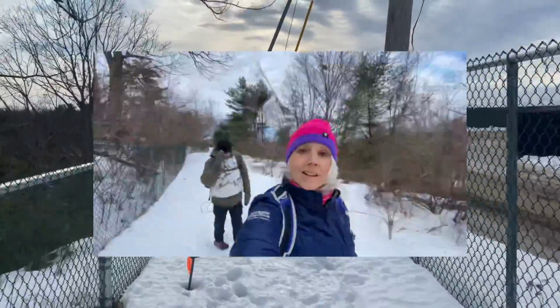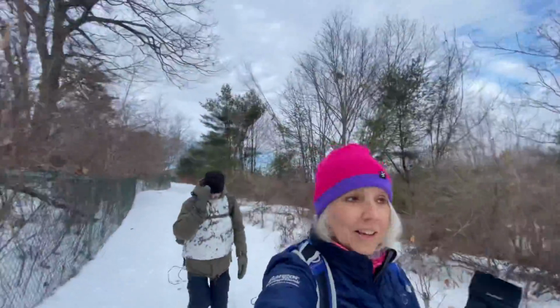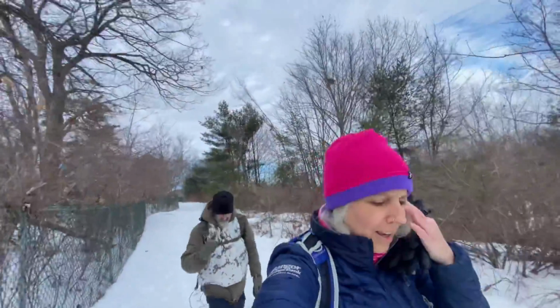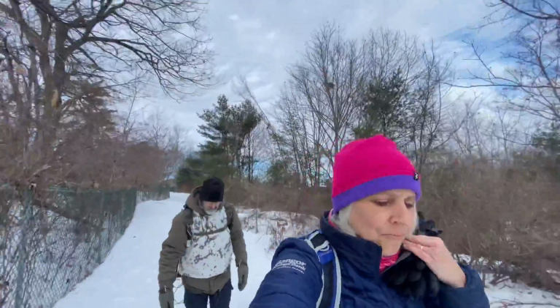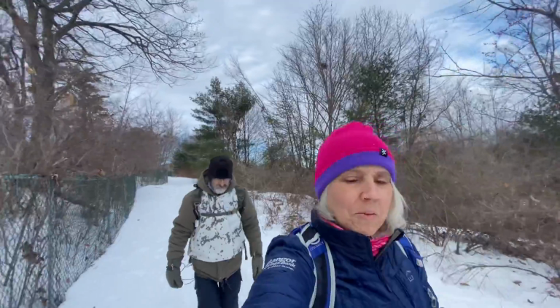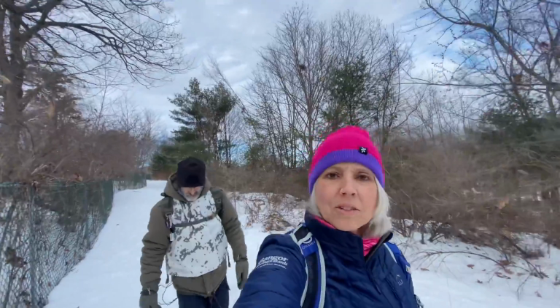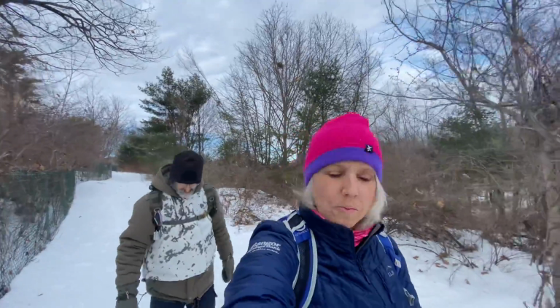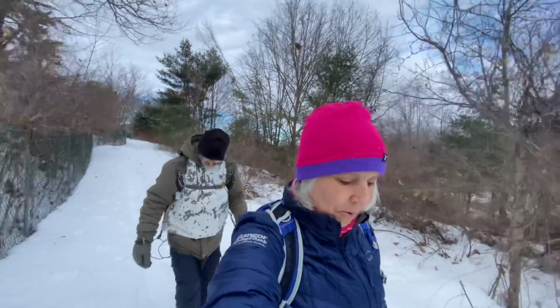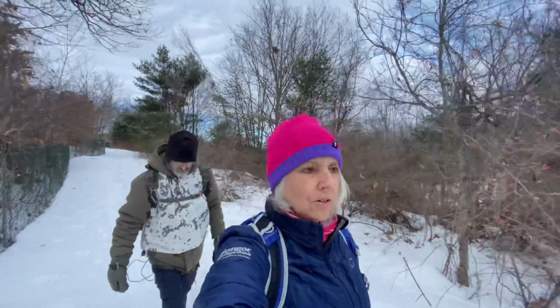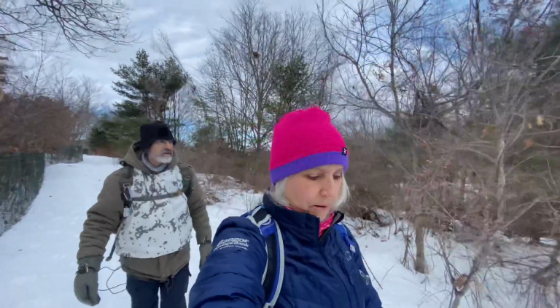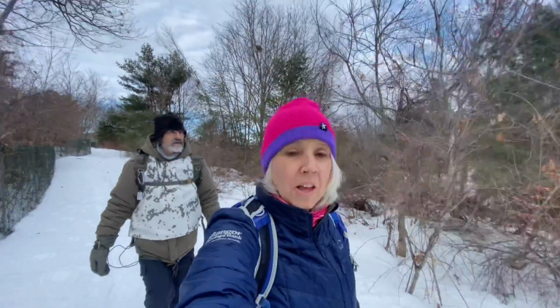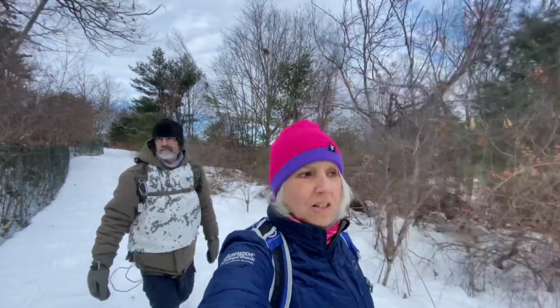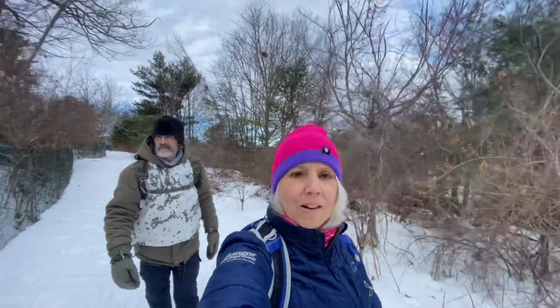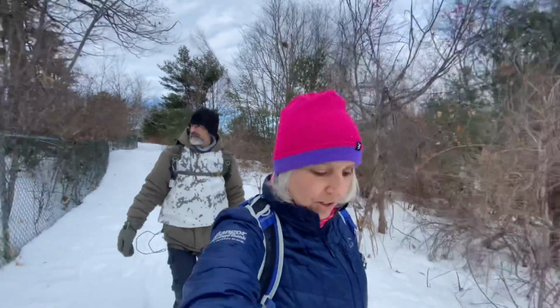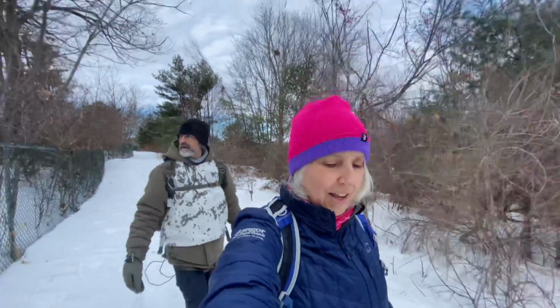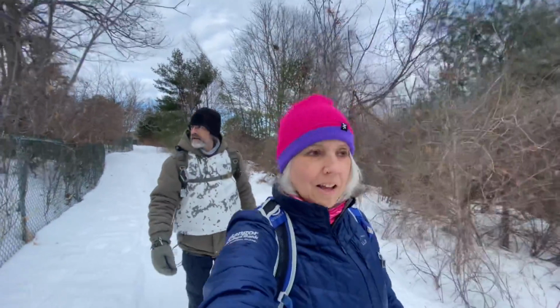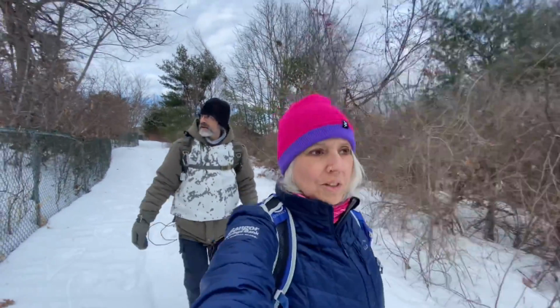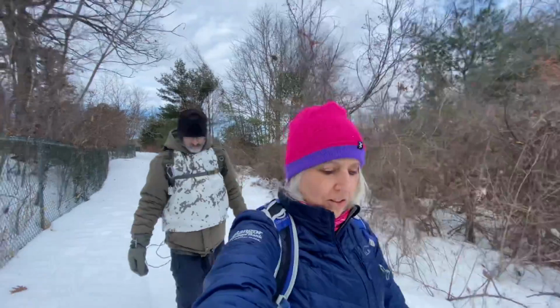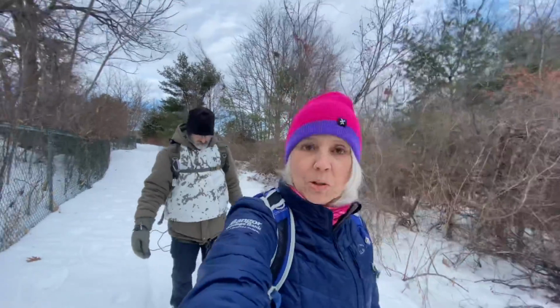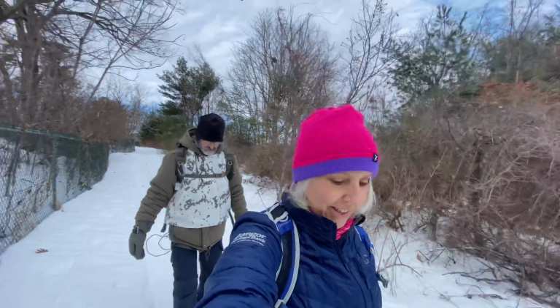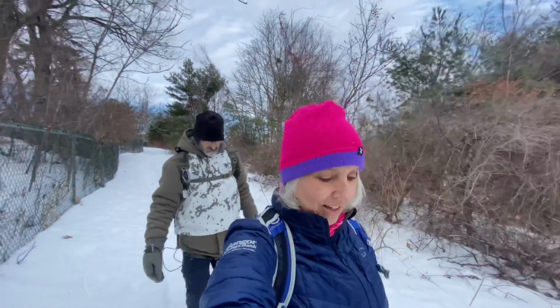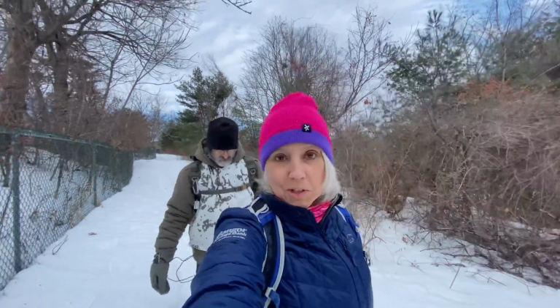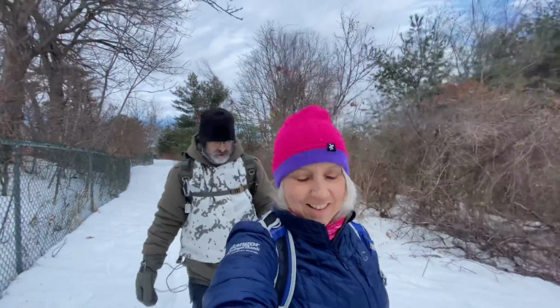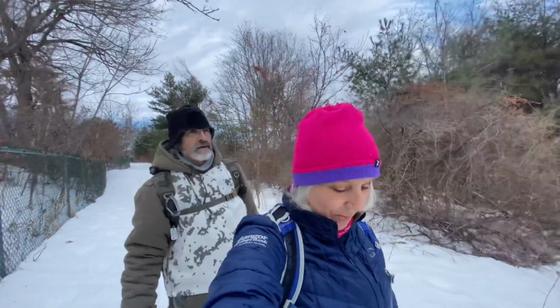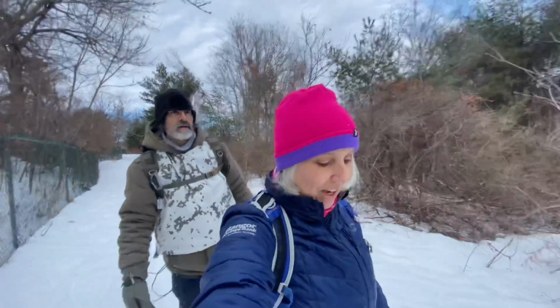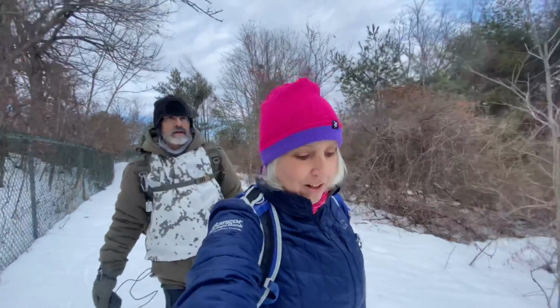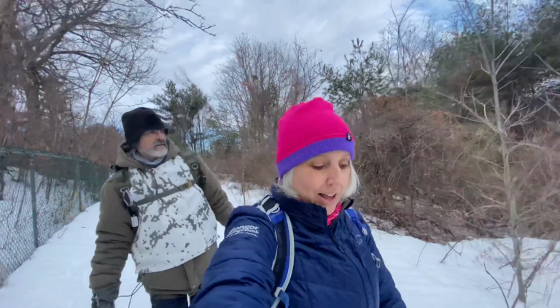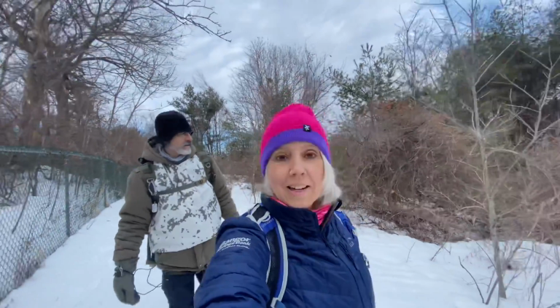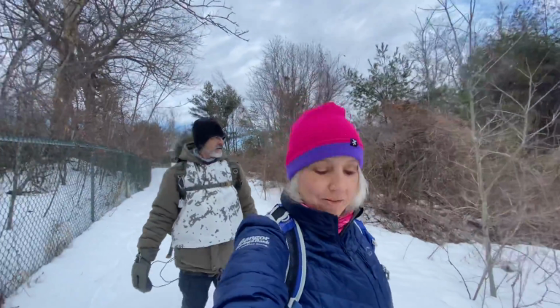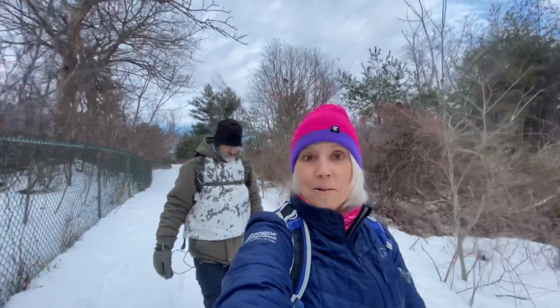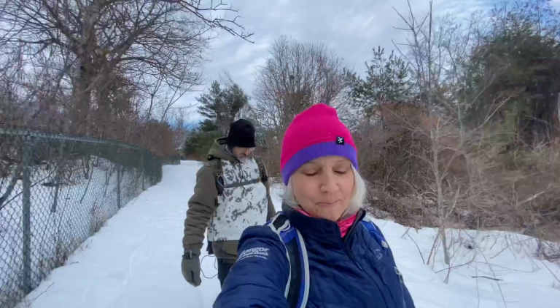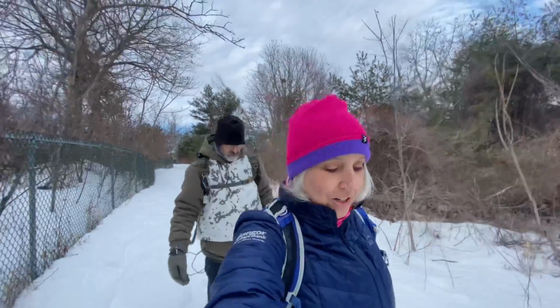Yesterday we went back to Rockport and we went to Maine Sport Outfitters. I was eyeing these boots that I had been looking at the last time I was there, and well — I bought them.